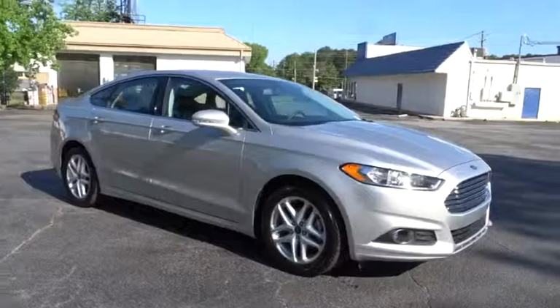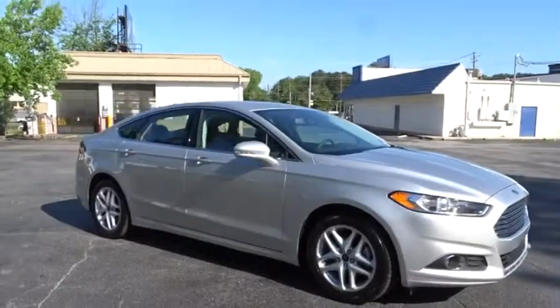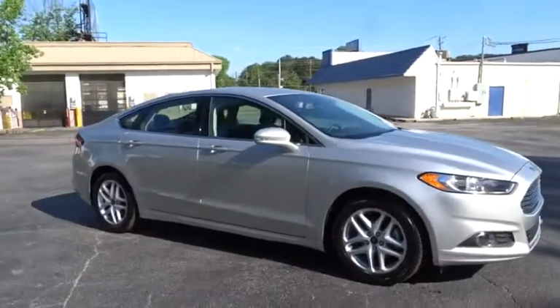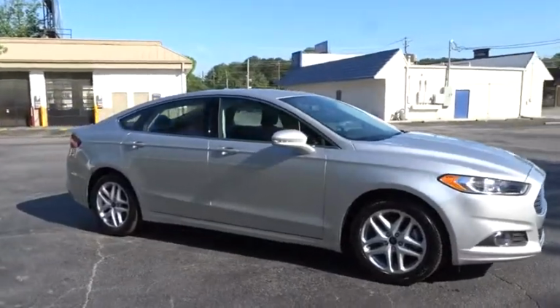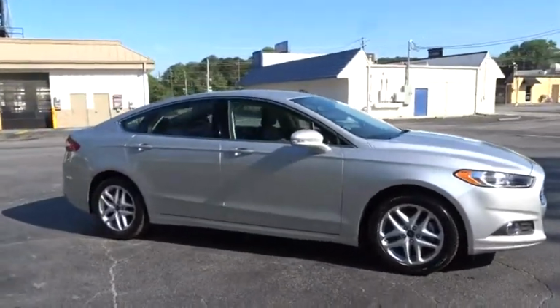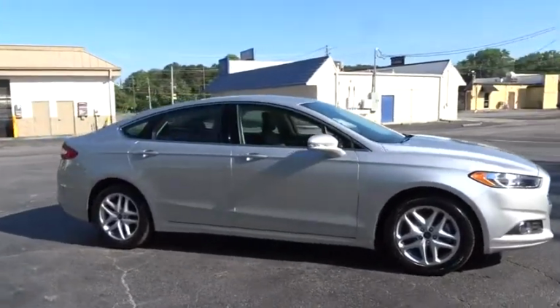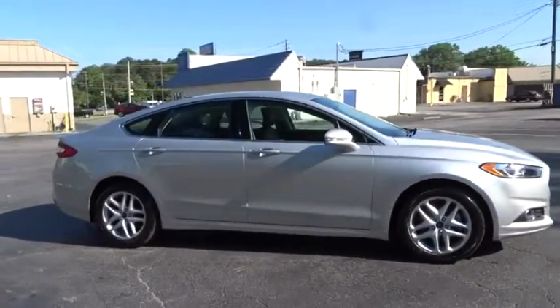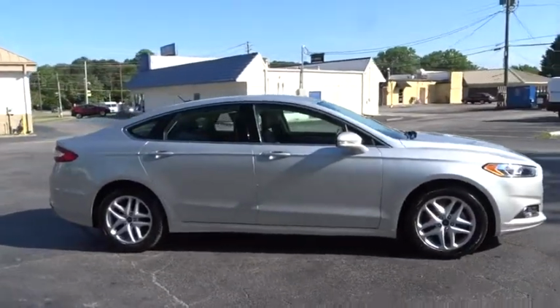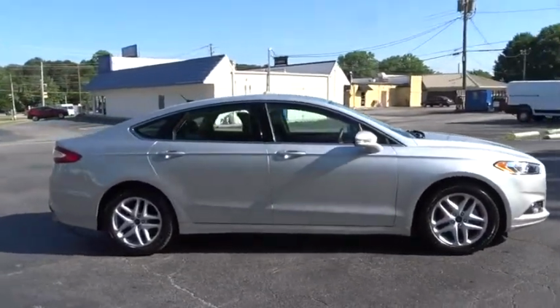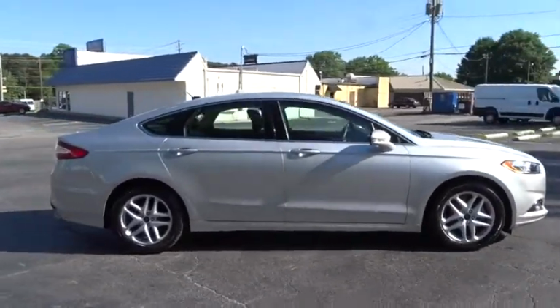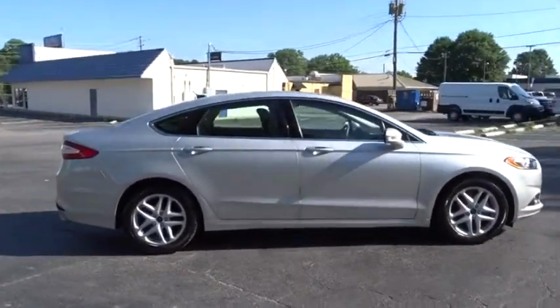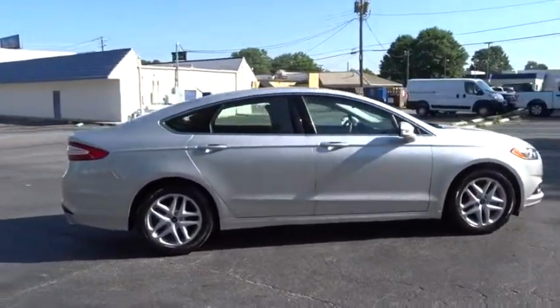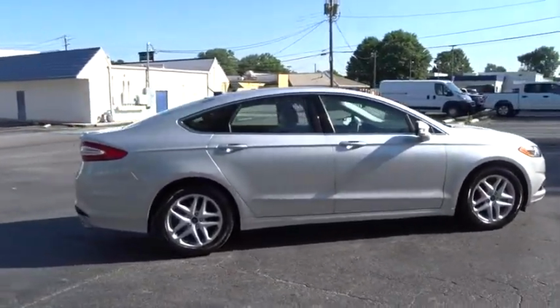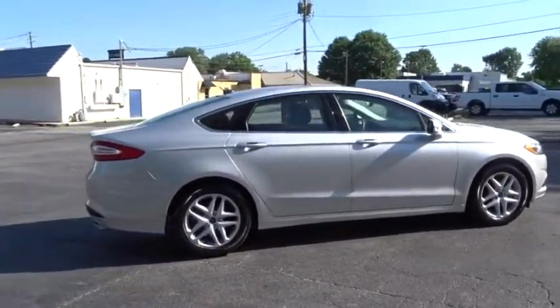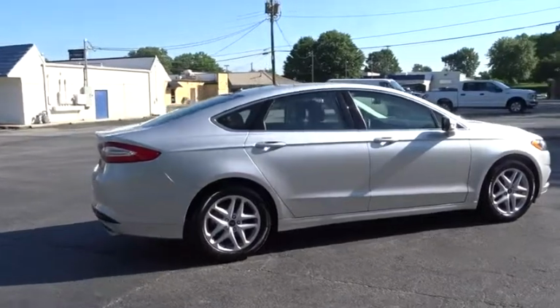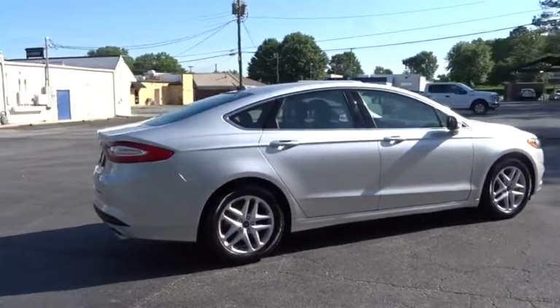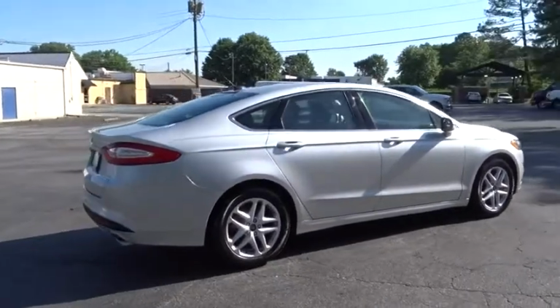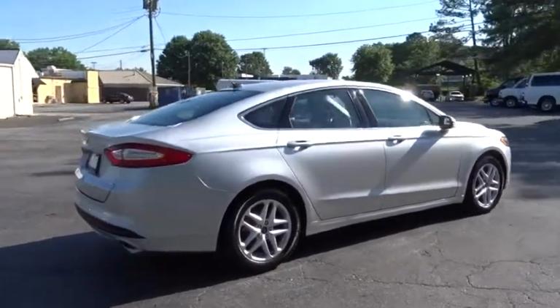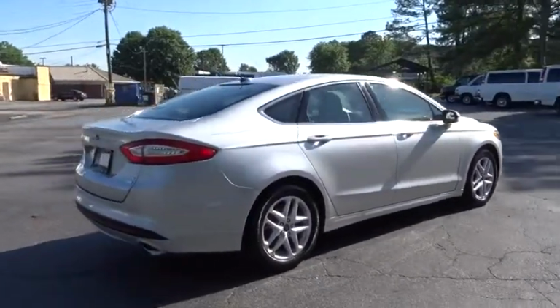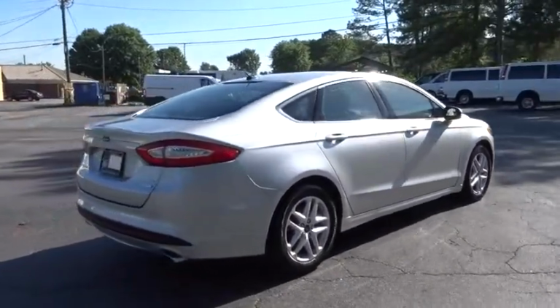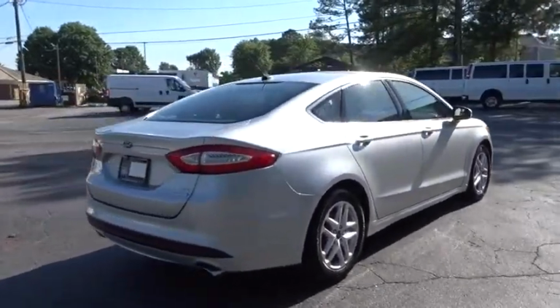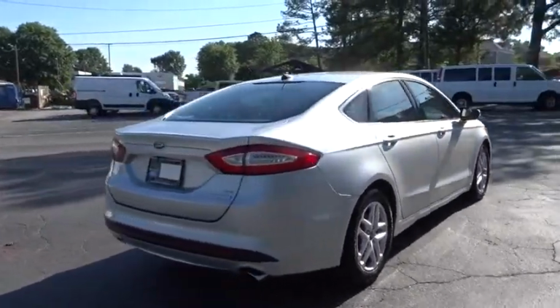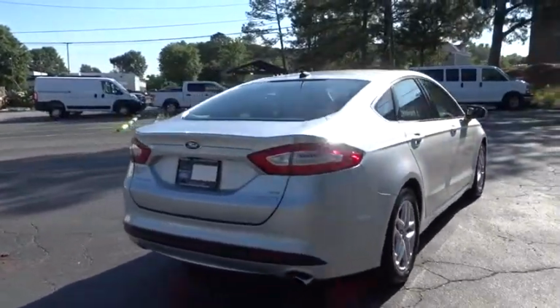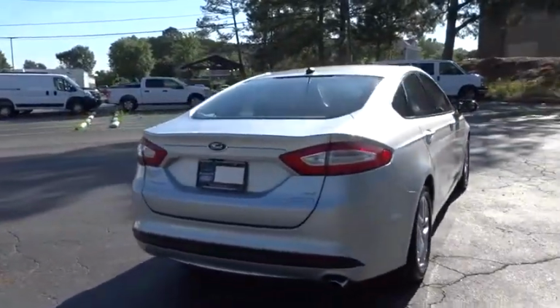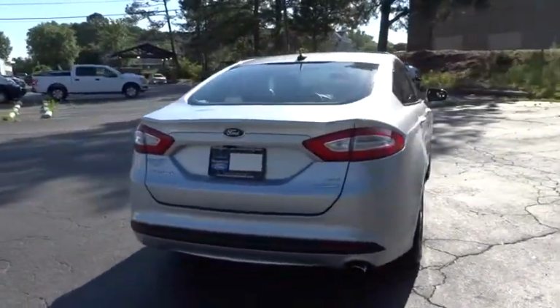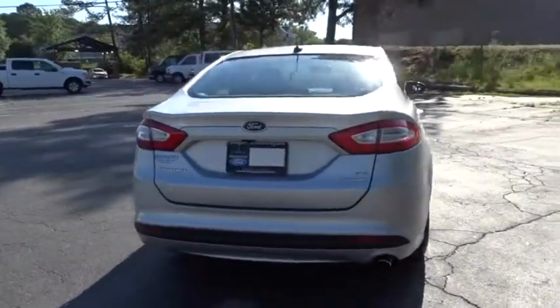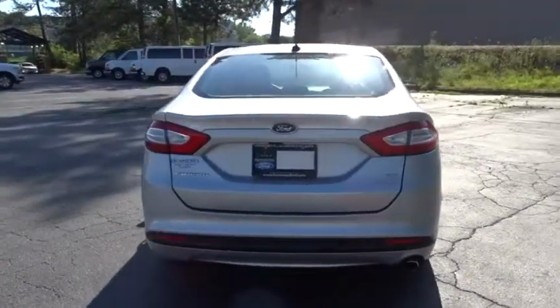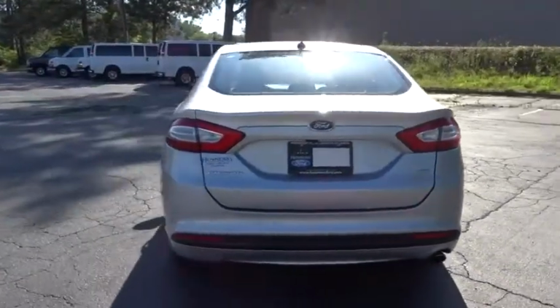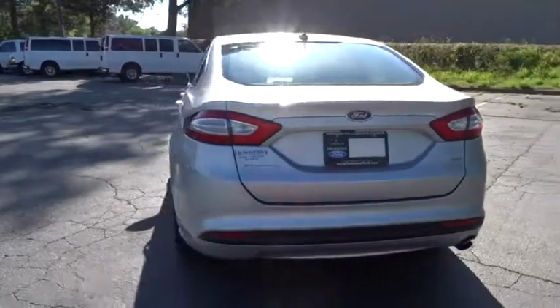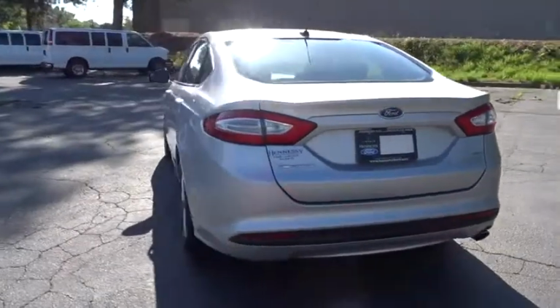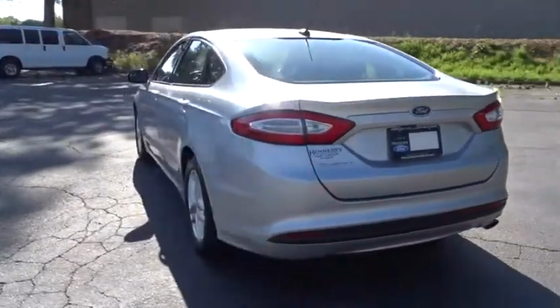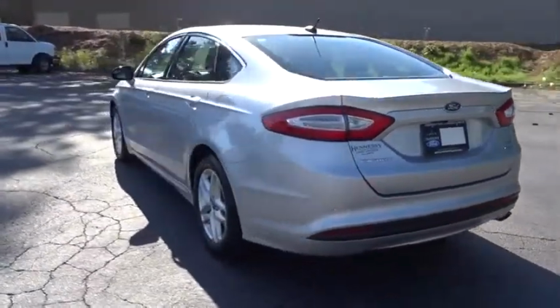2016 Ford Fusion. You can have both impressive power and great economy in a Fusion. This vehicle has less than 10,000 miles. Here are some of this vehicle's great options.